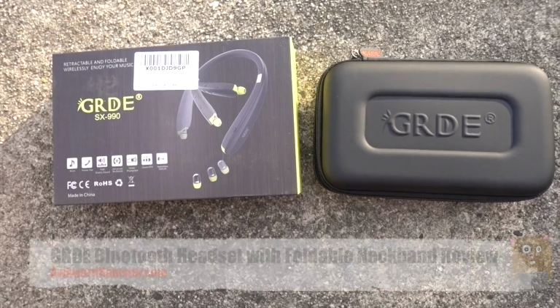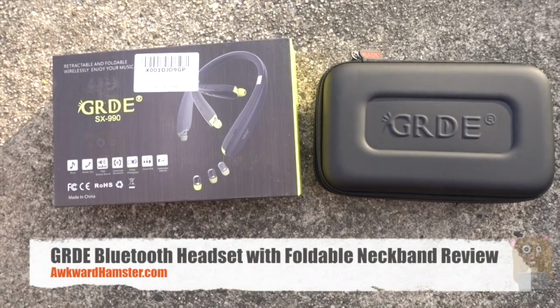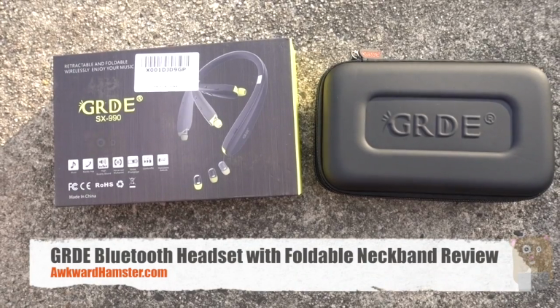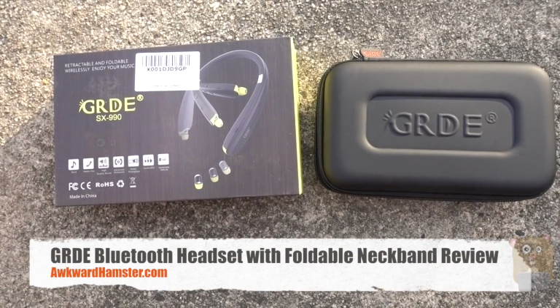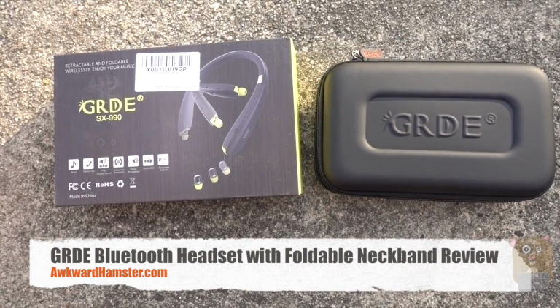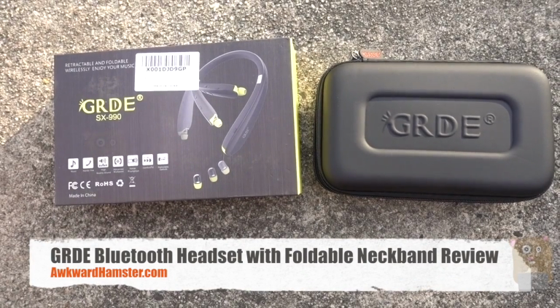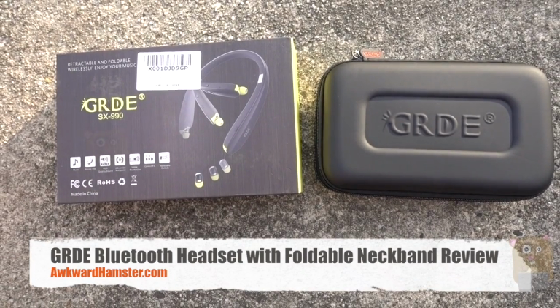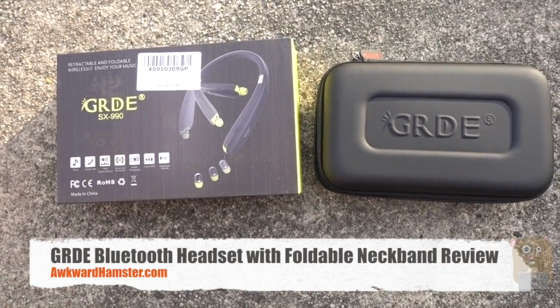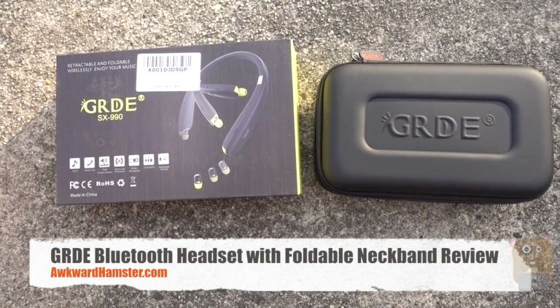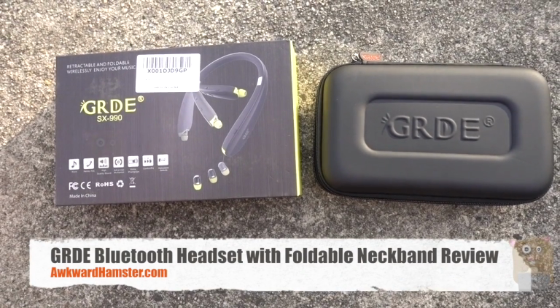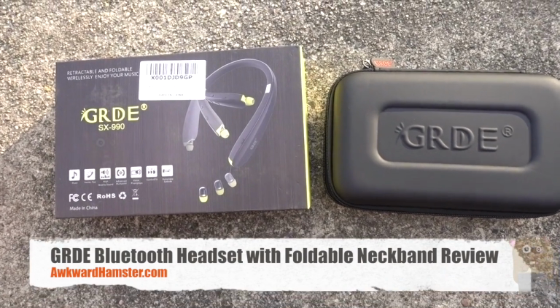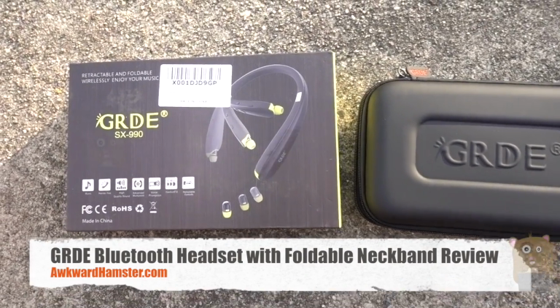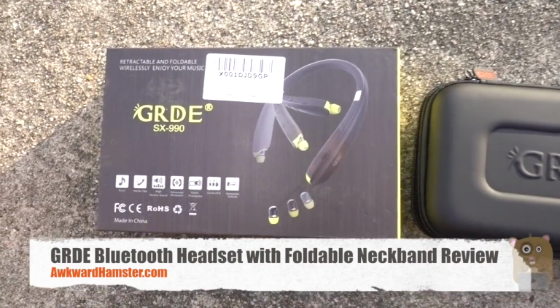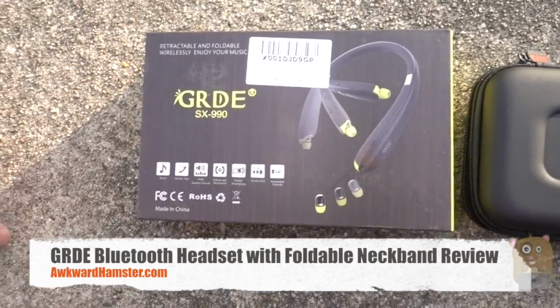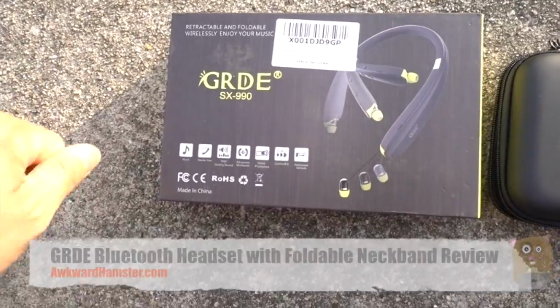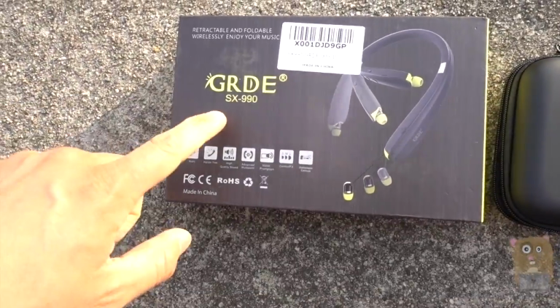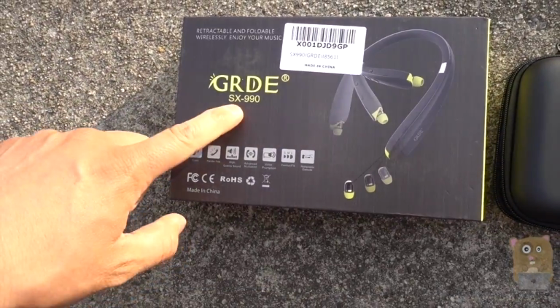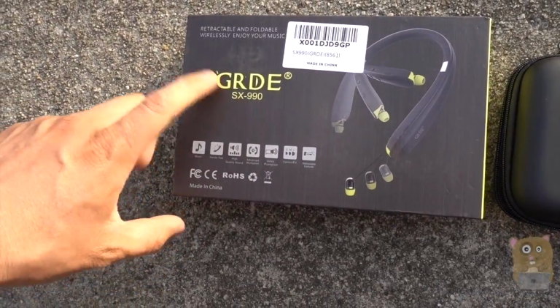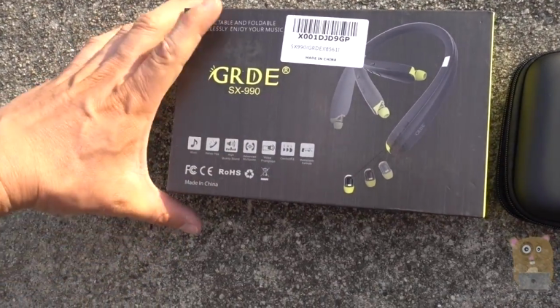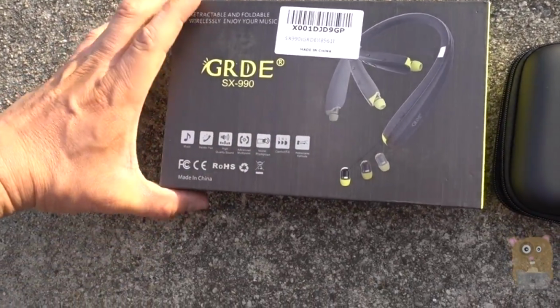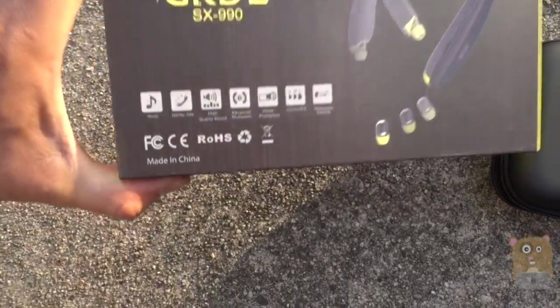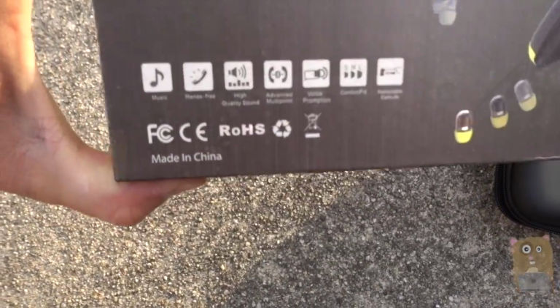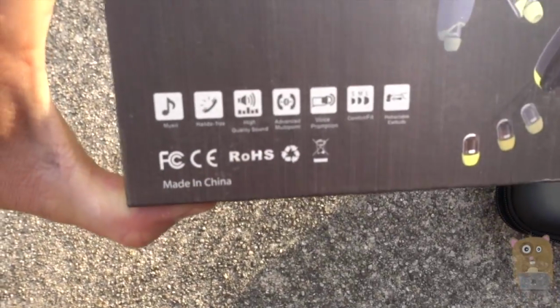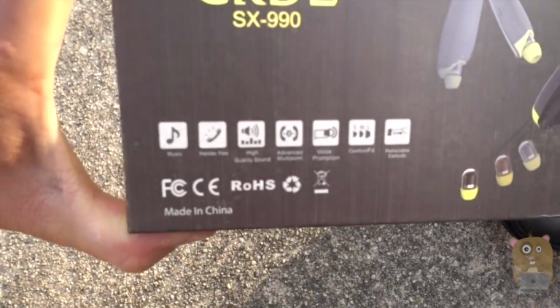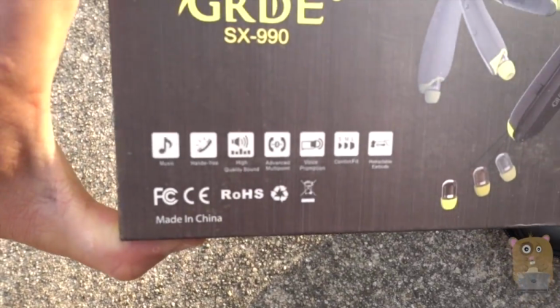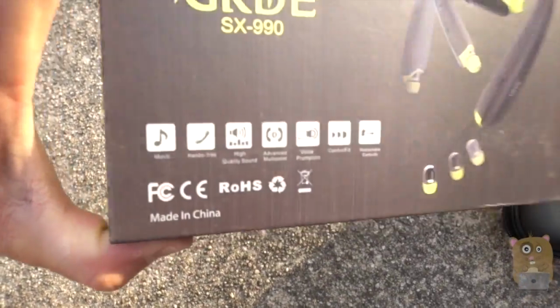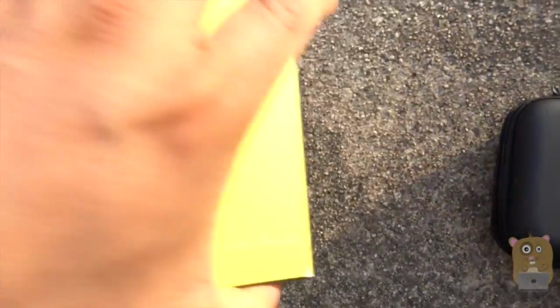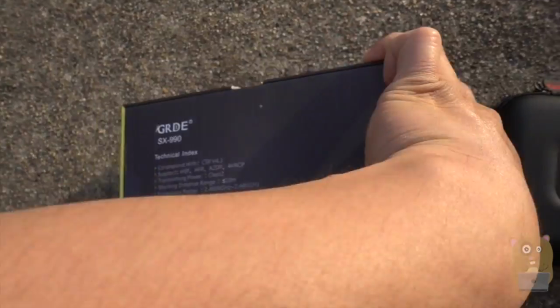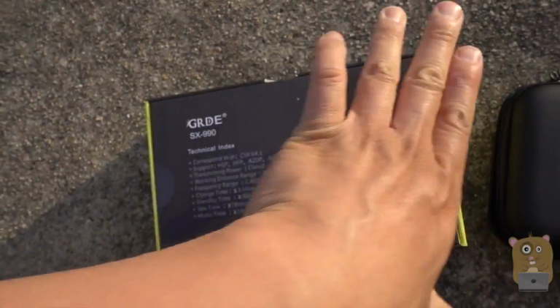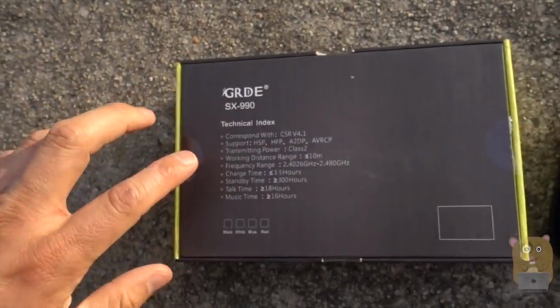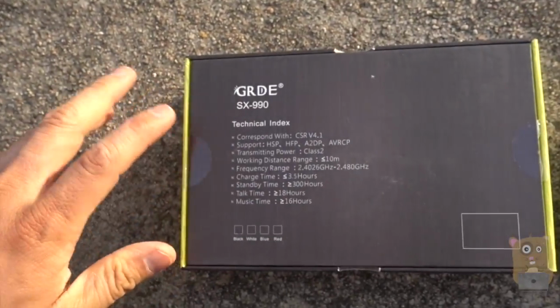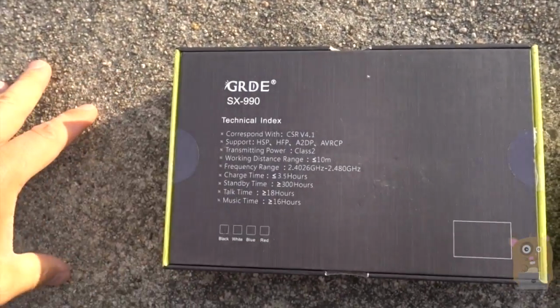Hi, welcome to Ogre Hamster. Today I'll be reviewing the Venus GRD Bluetooth Headset, model SX-990. Here are some of the features and specs shown right here.